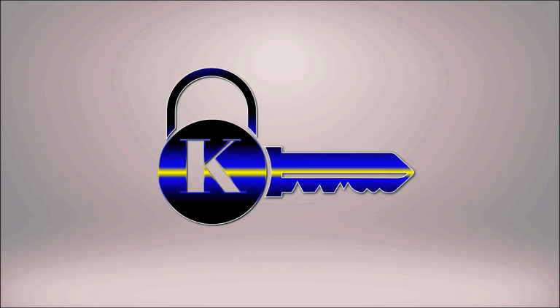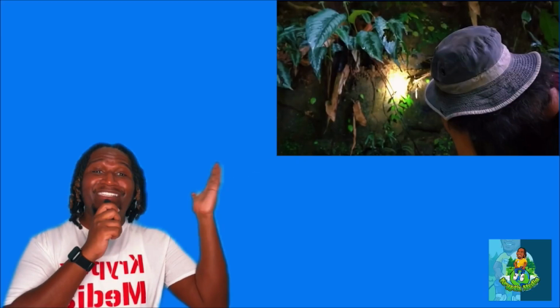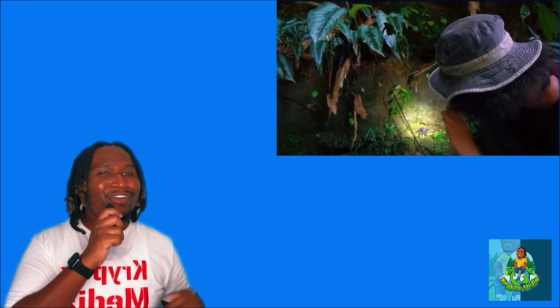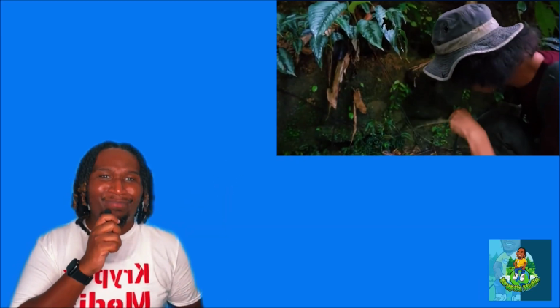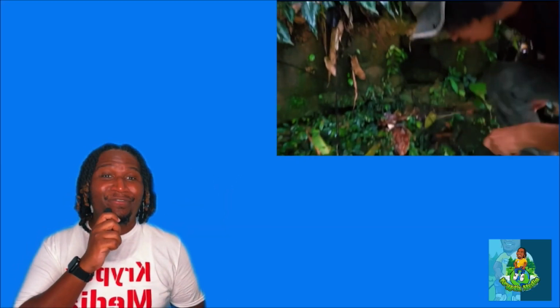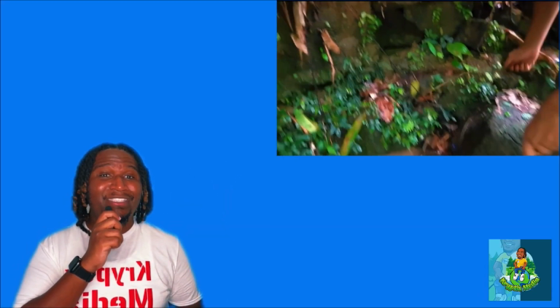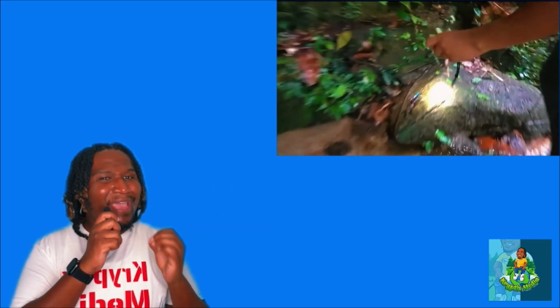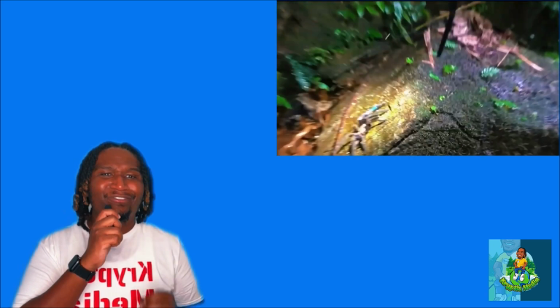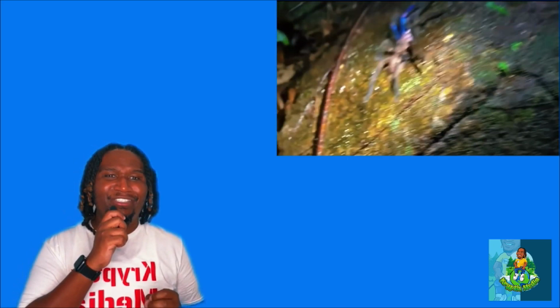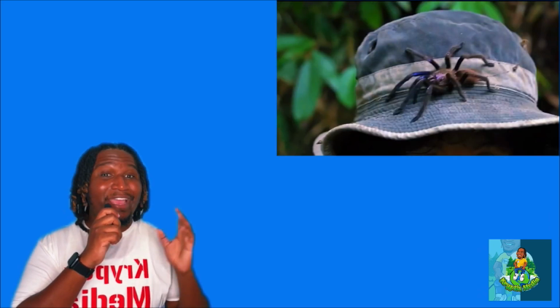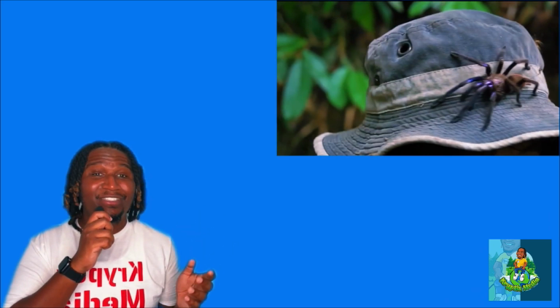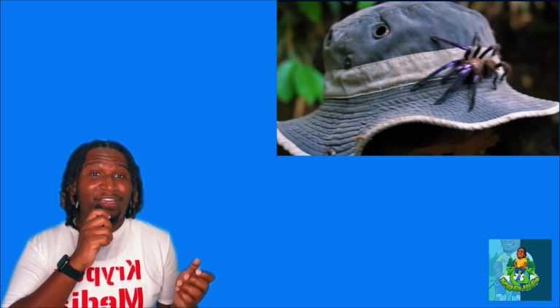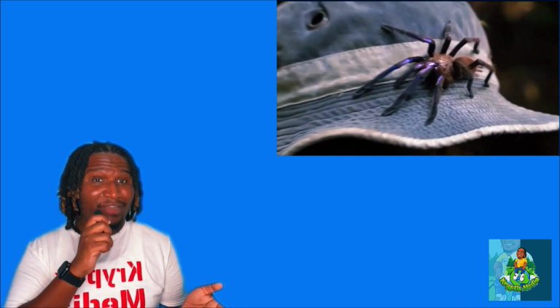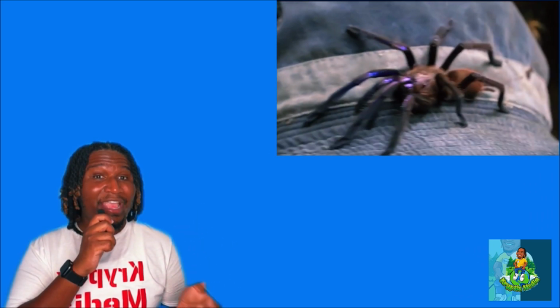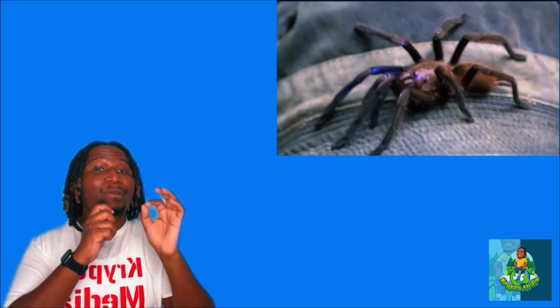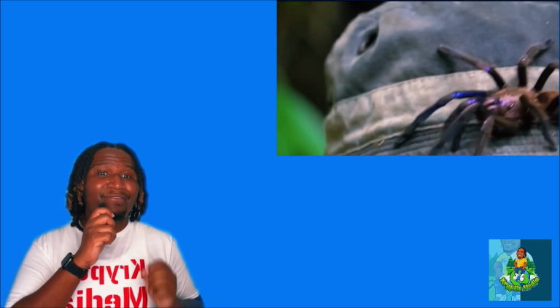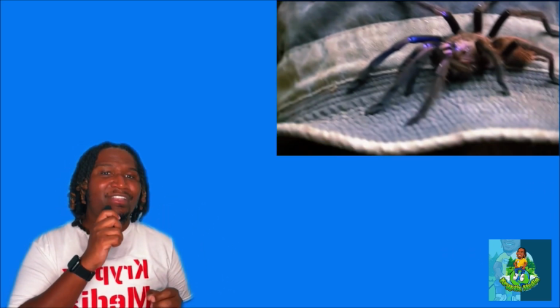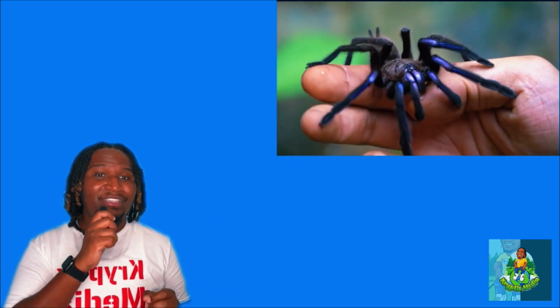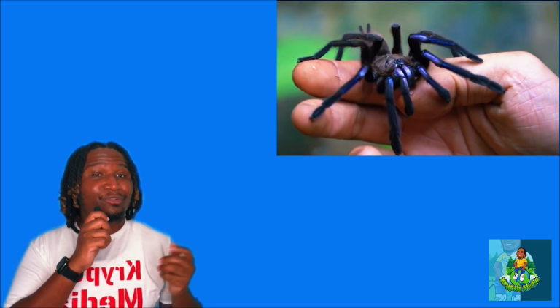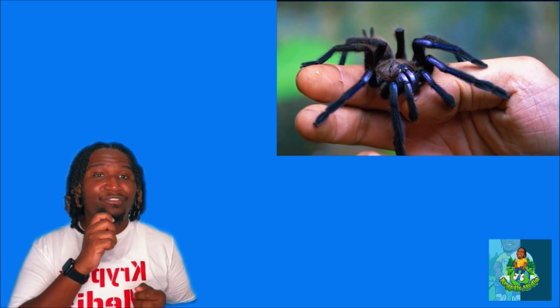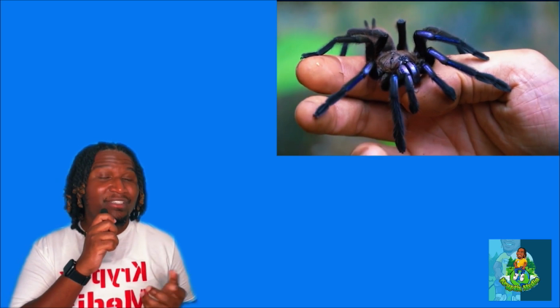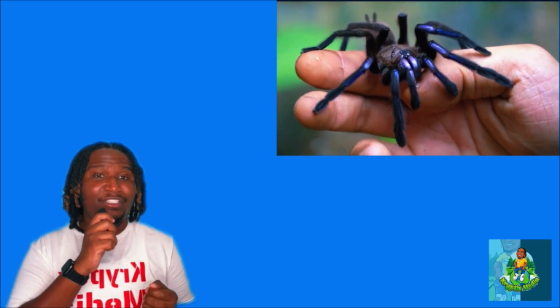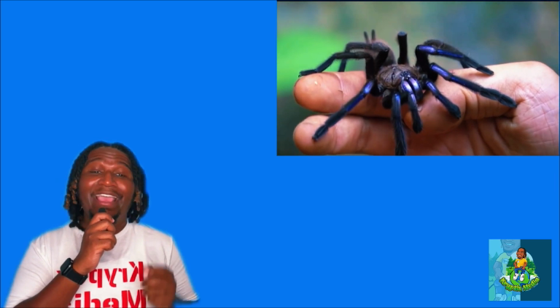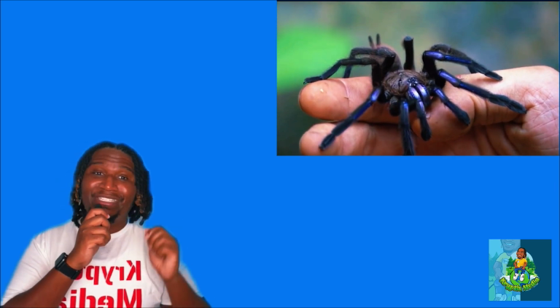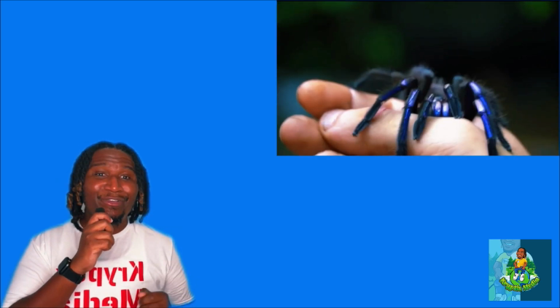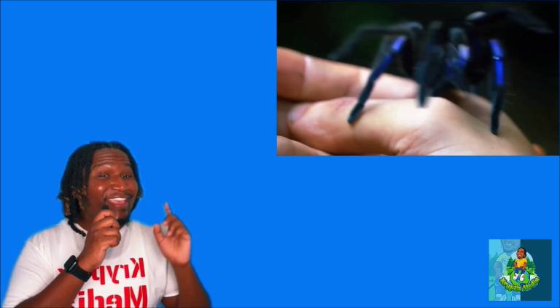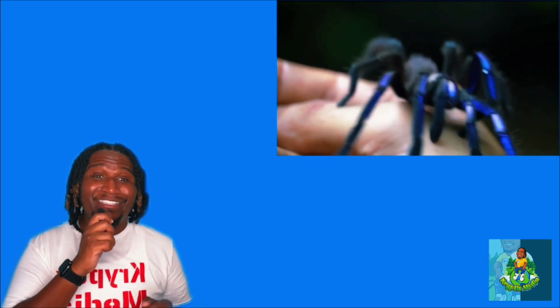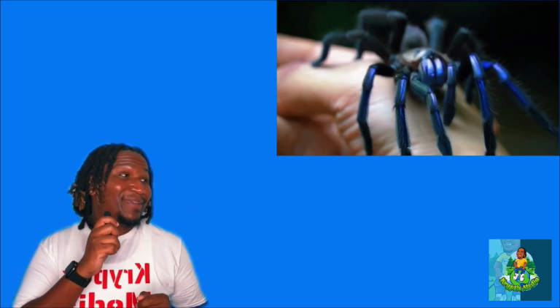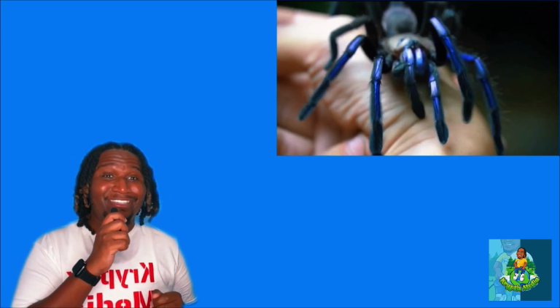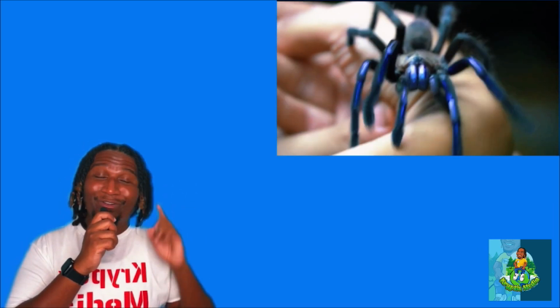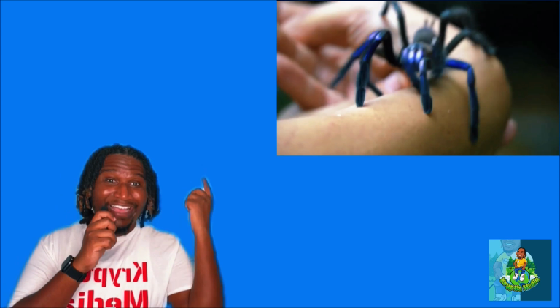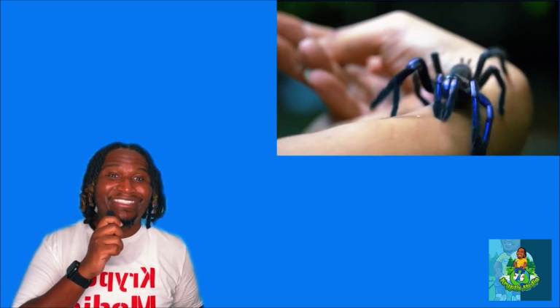This extraordinary spider was found by a team of passionate researchers during an expedition to the Fongnau province, as they were diving into the diversity and distribution of tarantulas in the country. And they found something that'll make your eyes sparkle, as you can see.